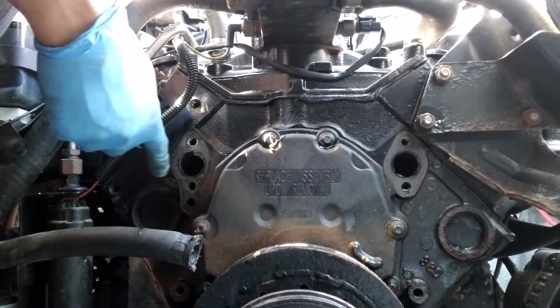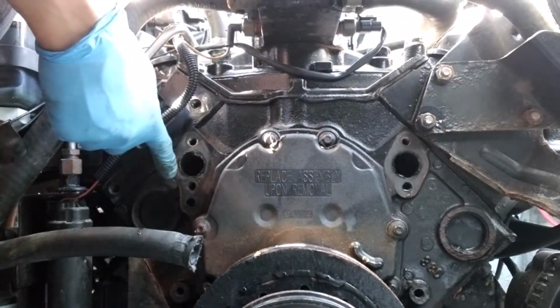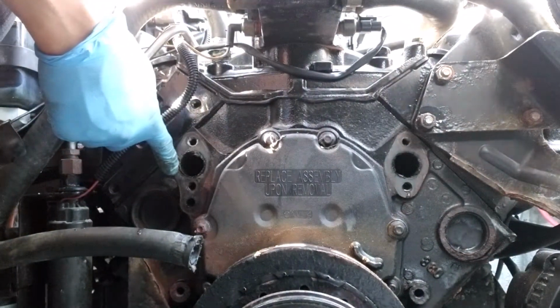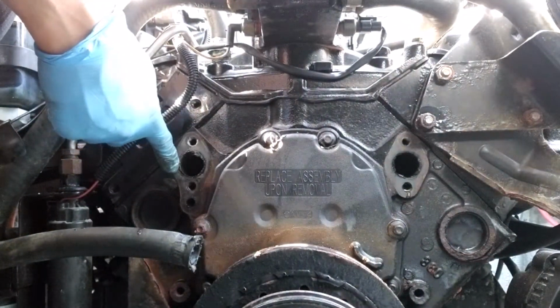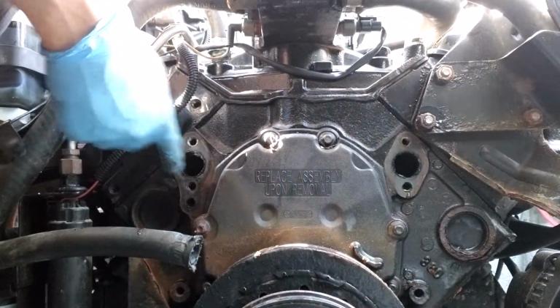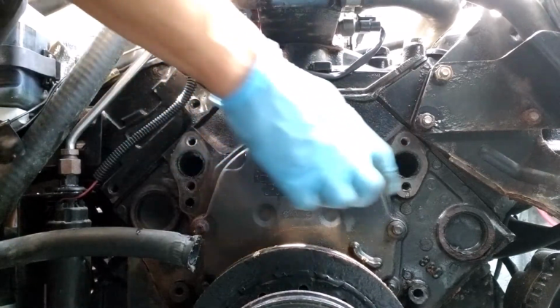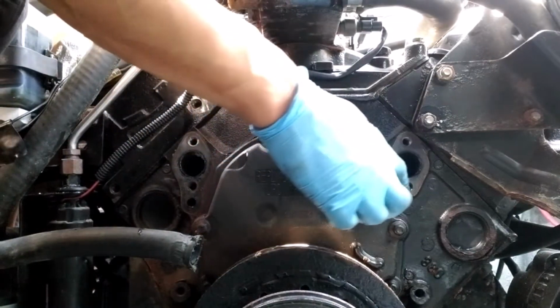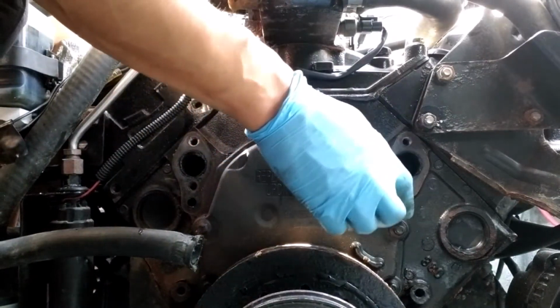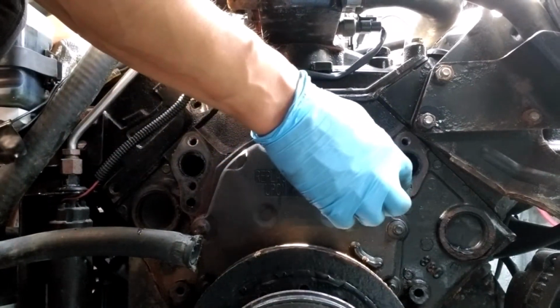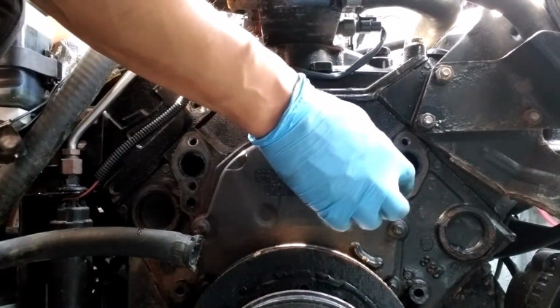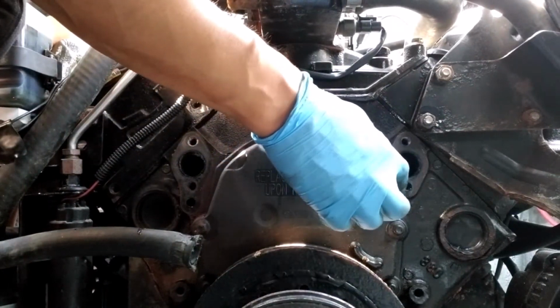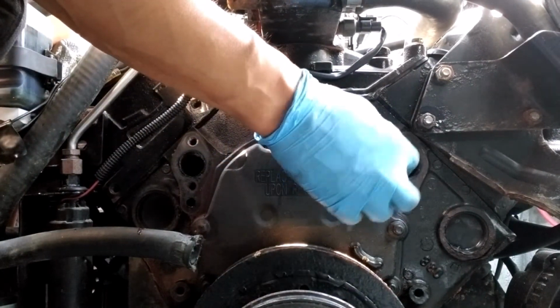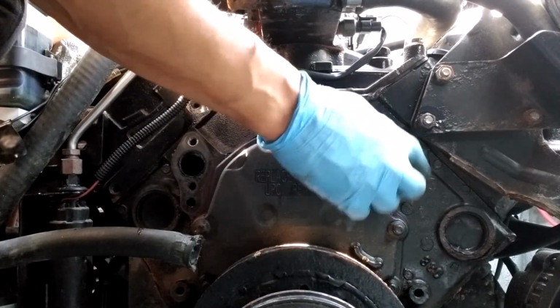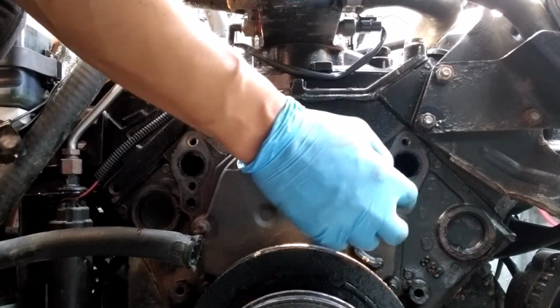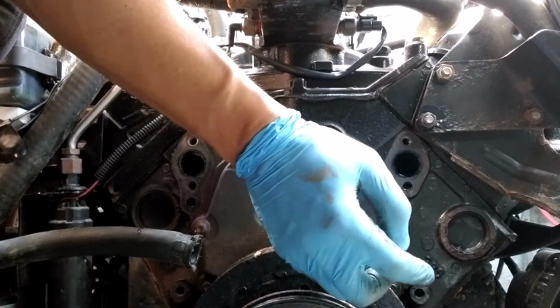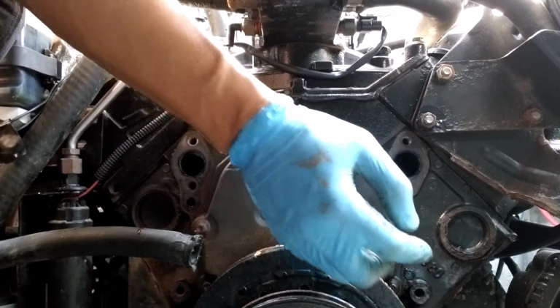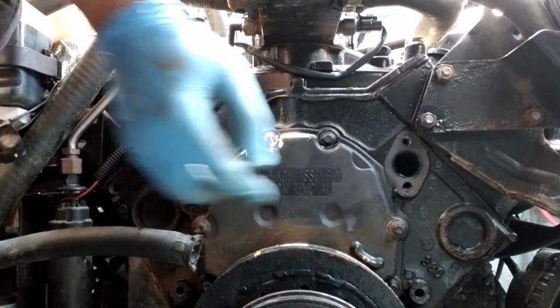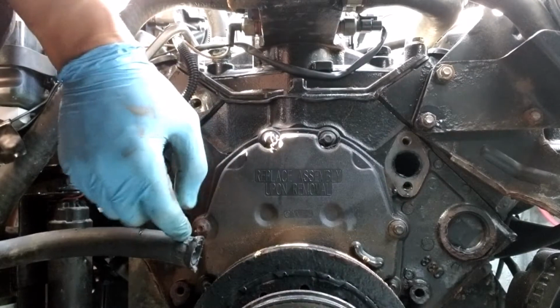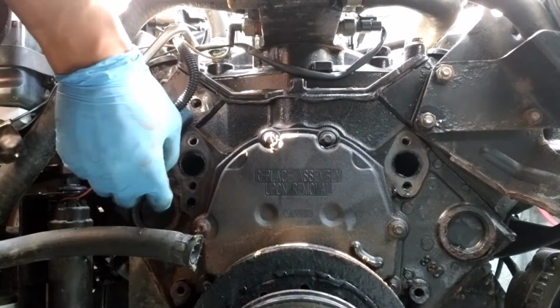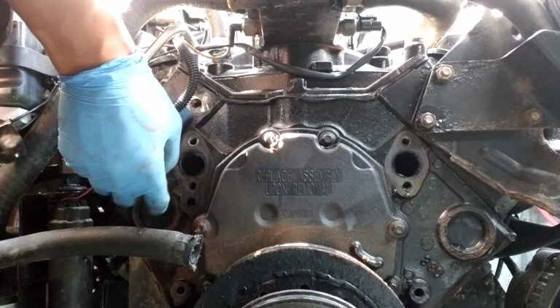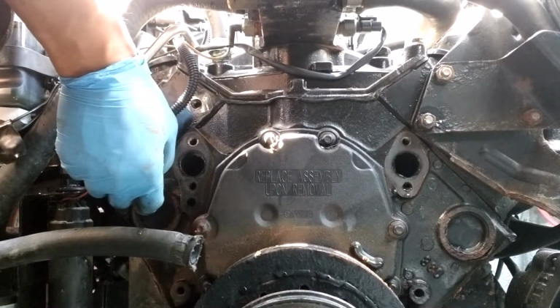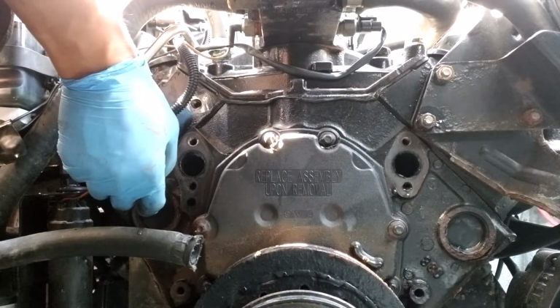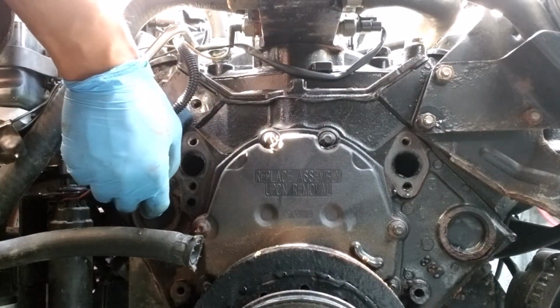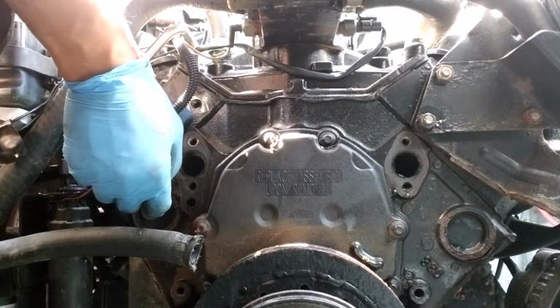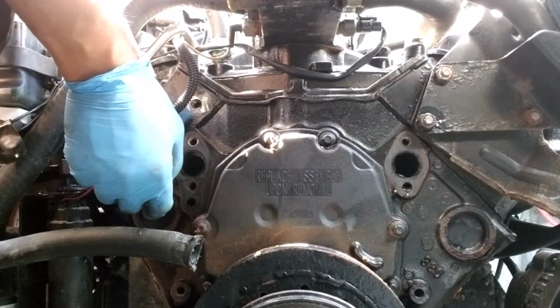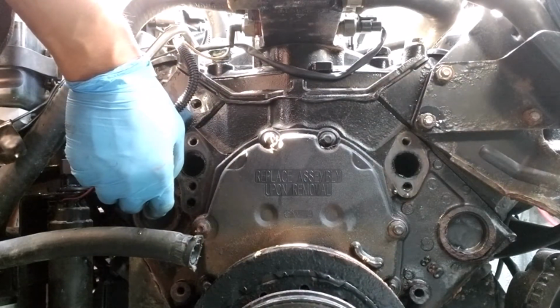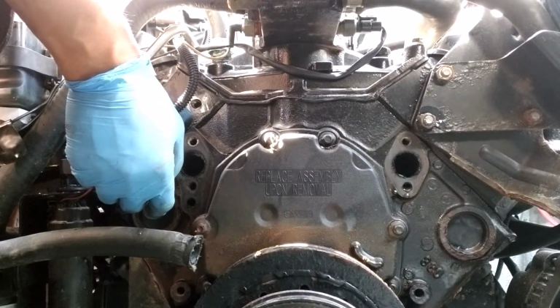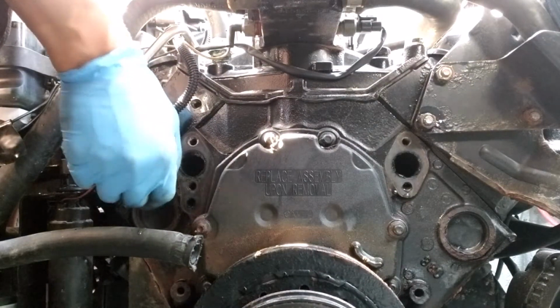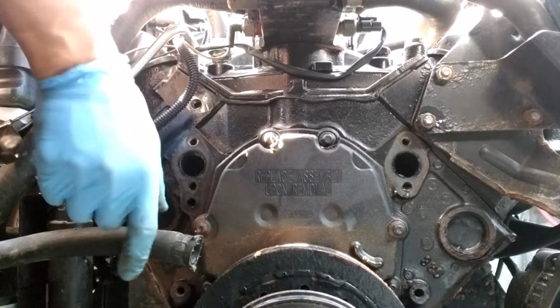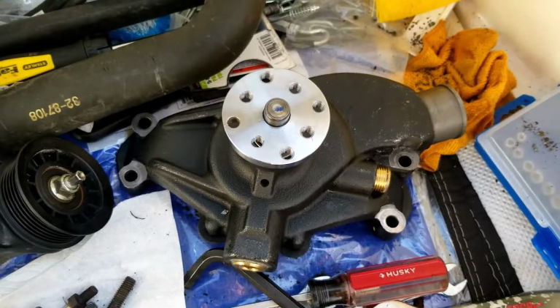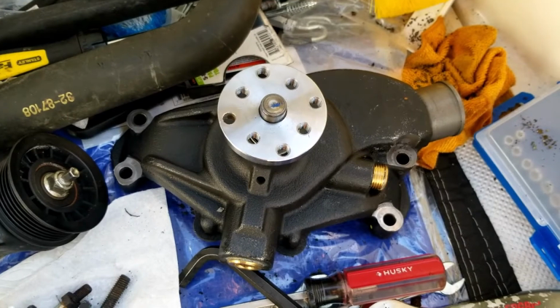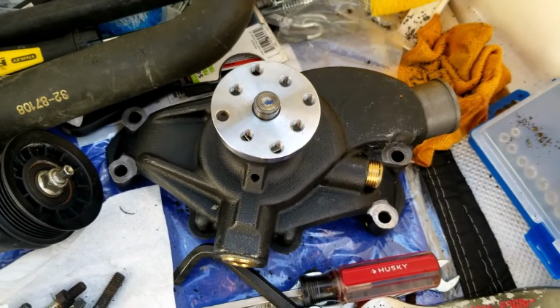I need to make sure there's no residual gasket here and here. It's actually pretty clean already. I'm going to clean it up and install the new water circulation pump.